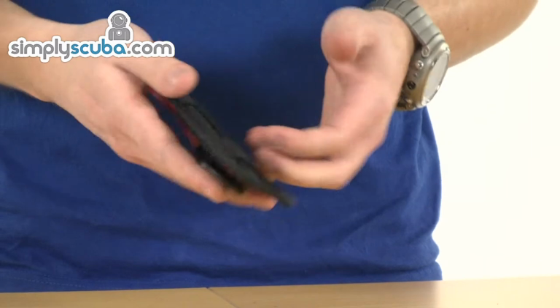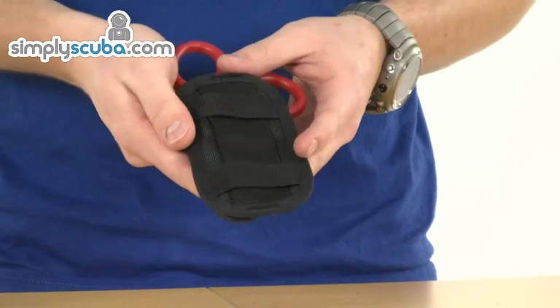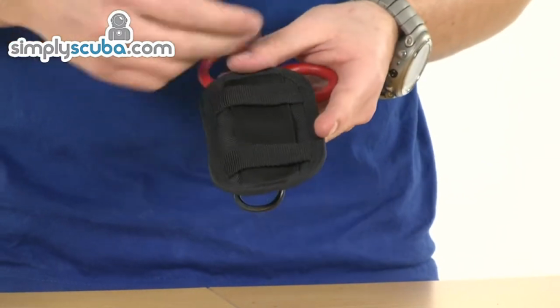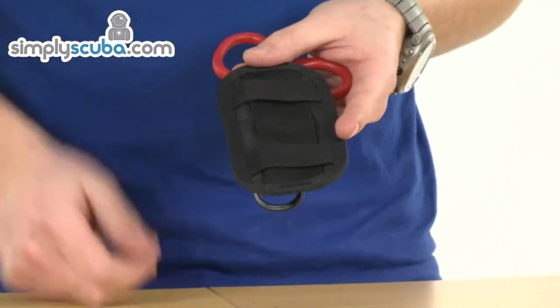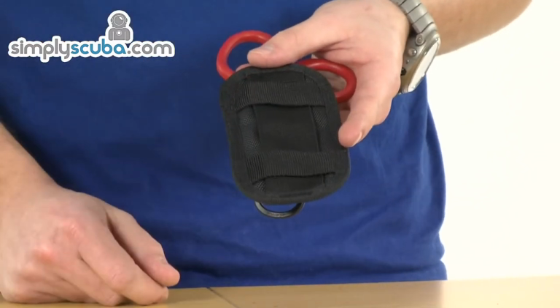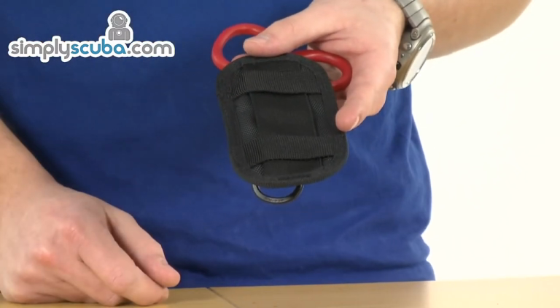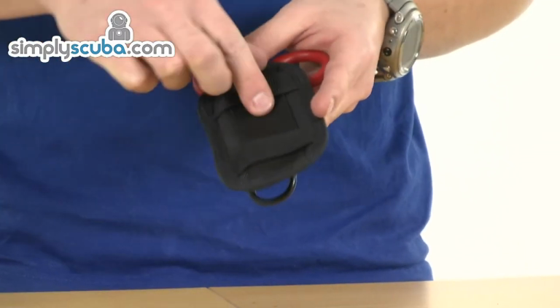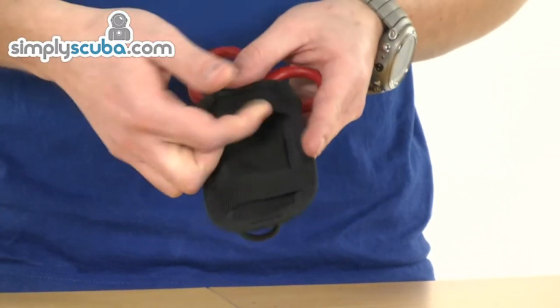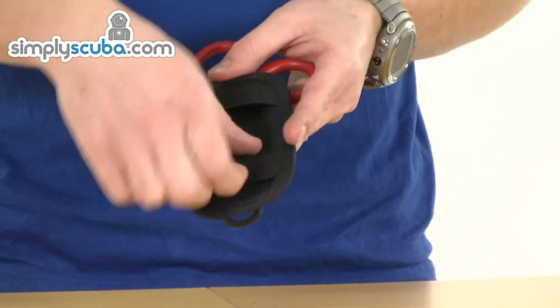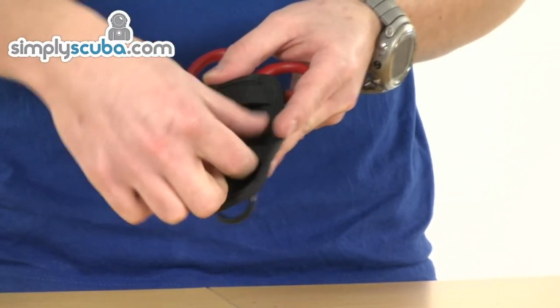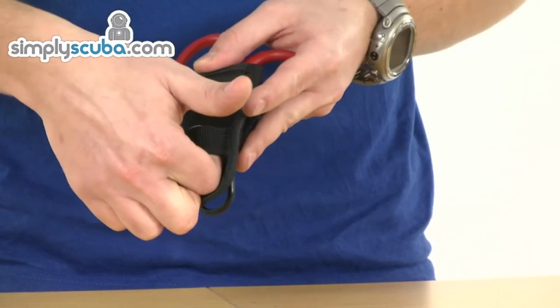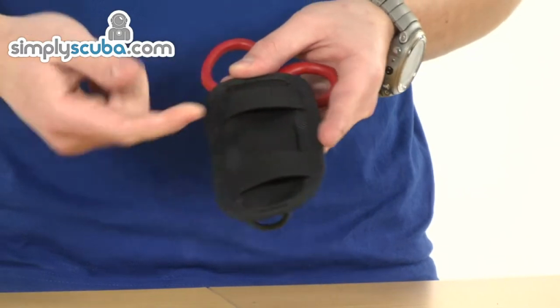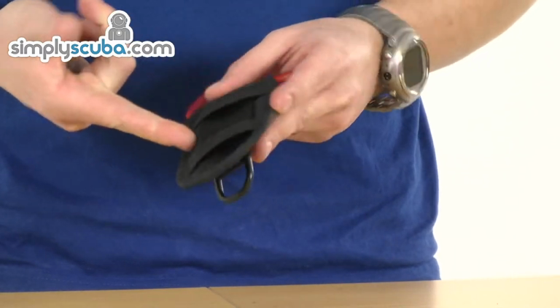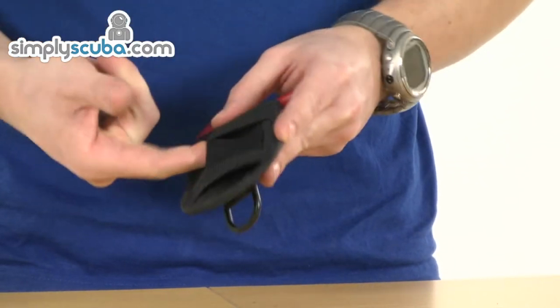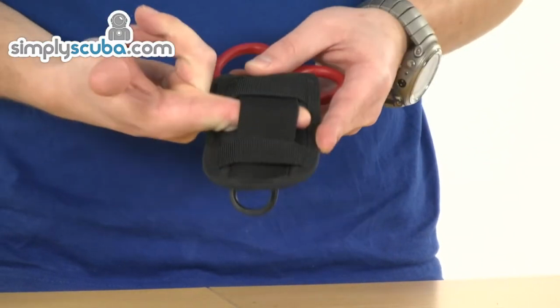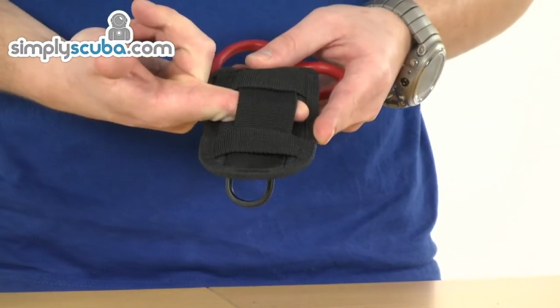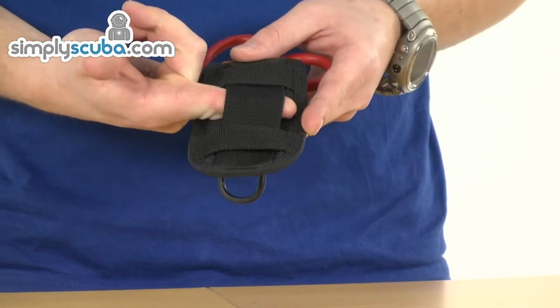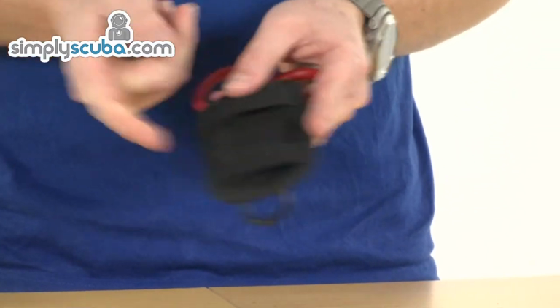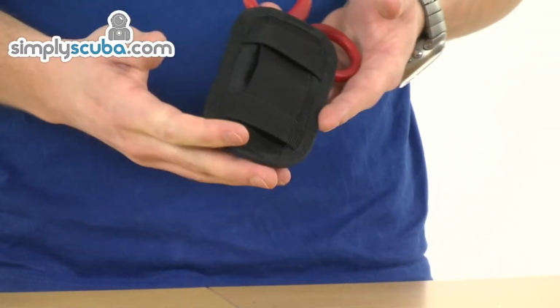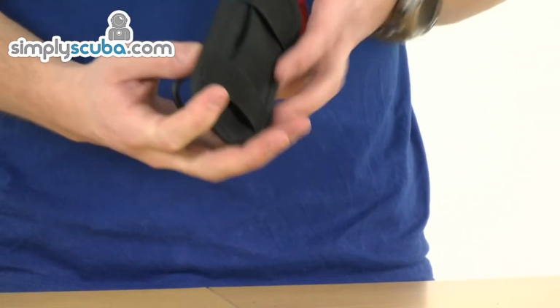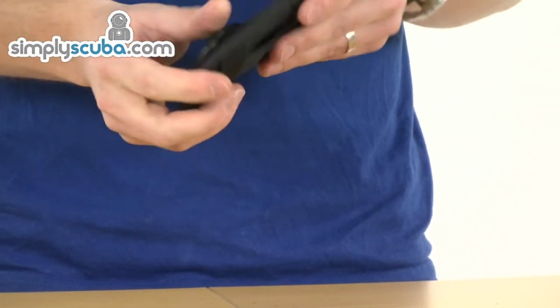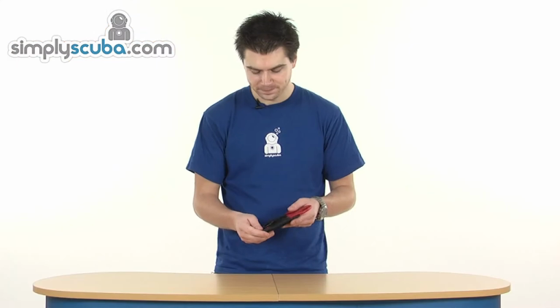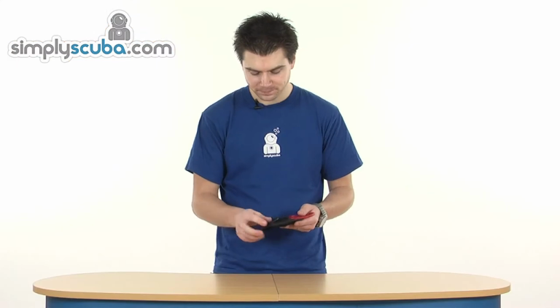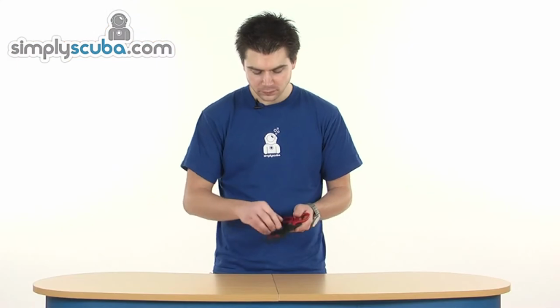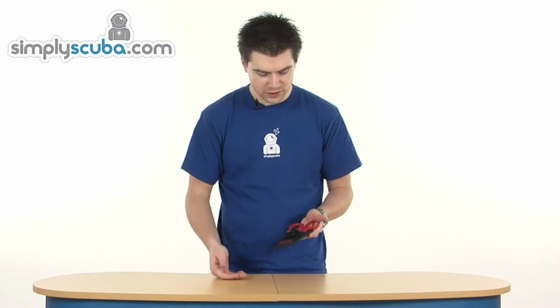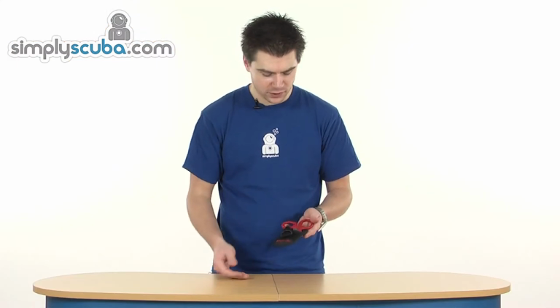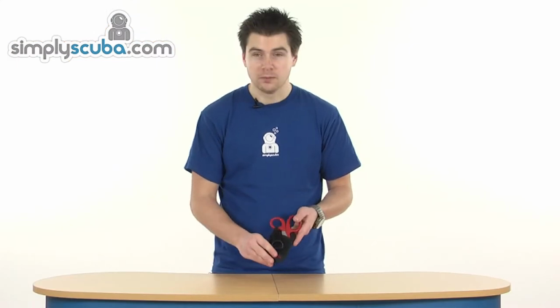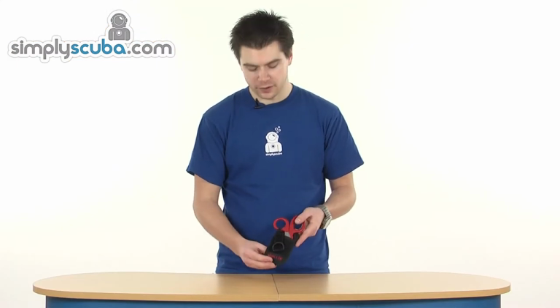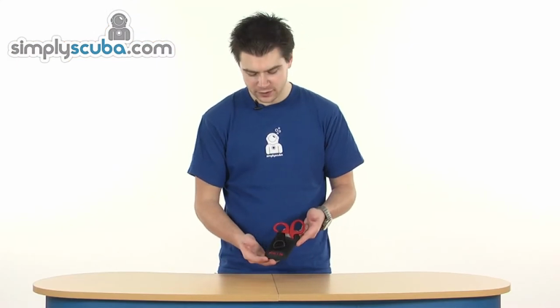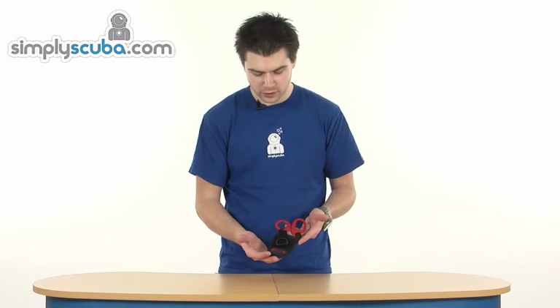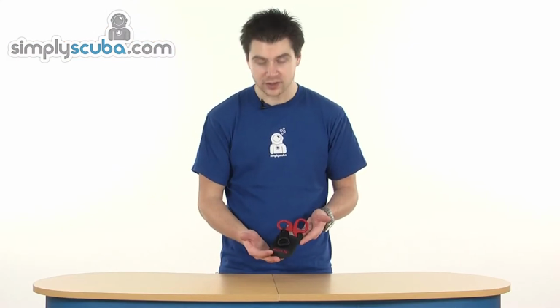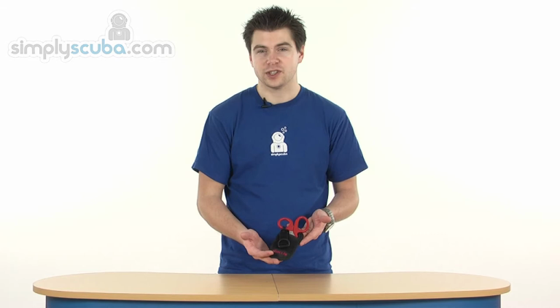It's a very simple design. On the back you've got a couple of means of fitting — a narrower webbing slot at the top, or wider in the middle. It's very easy to fit as well. Very simple design, but very, very effective. It's the Hollis Trauma Shears.